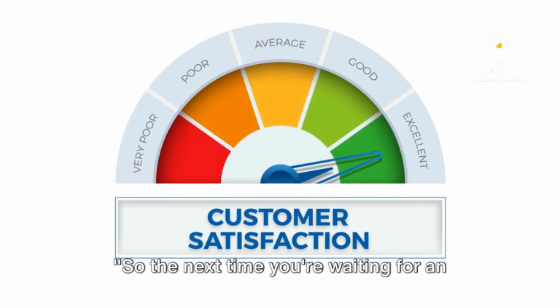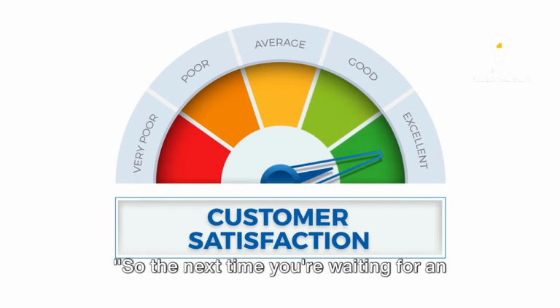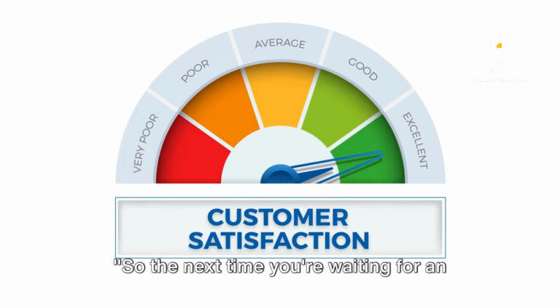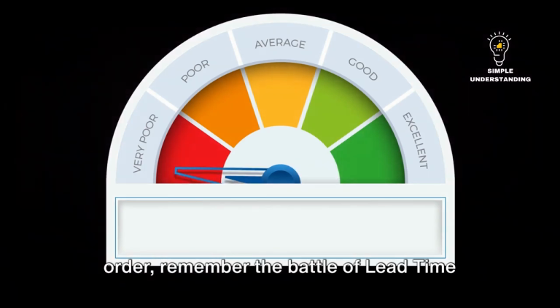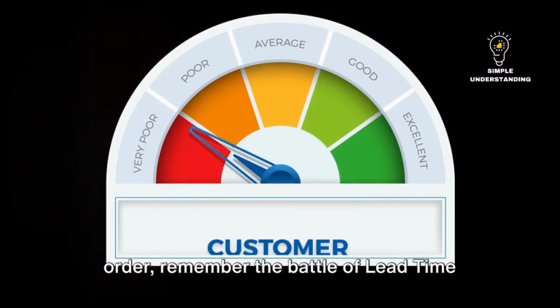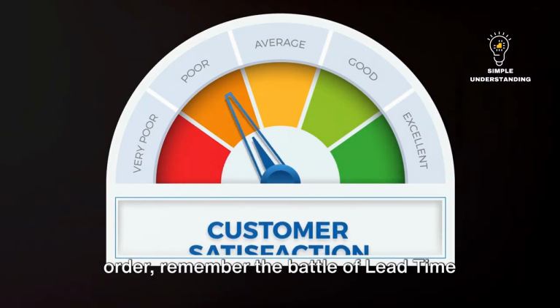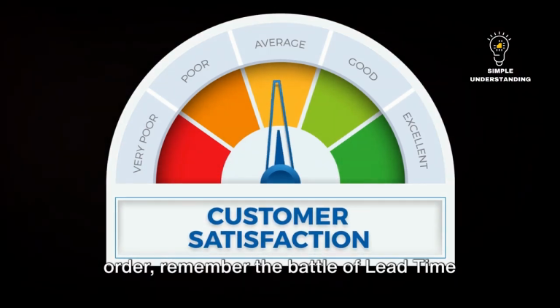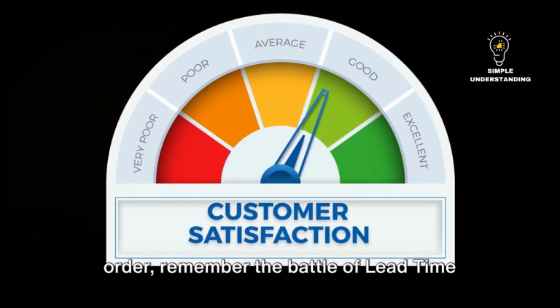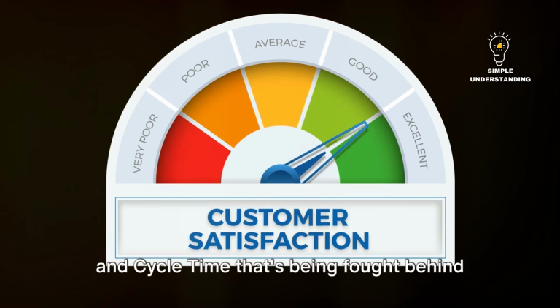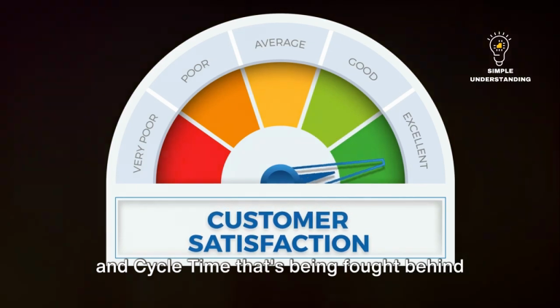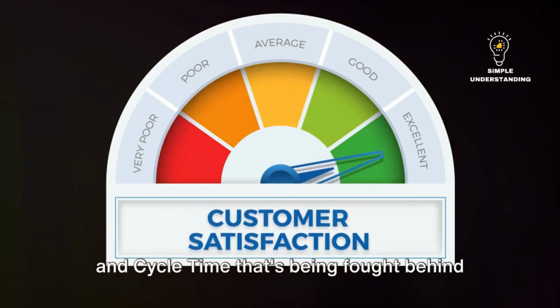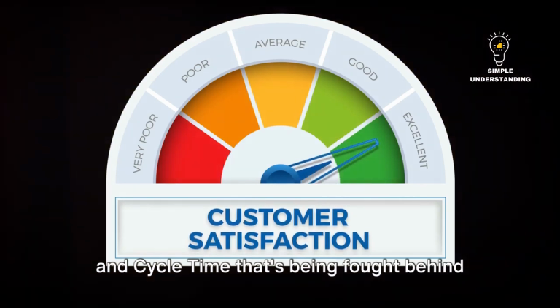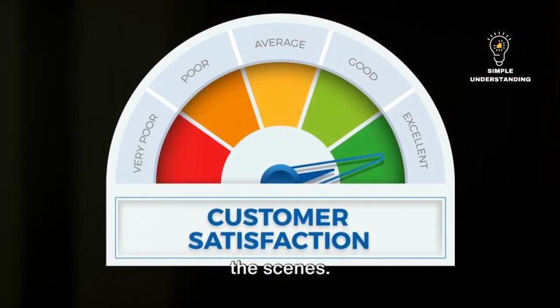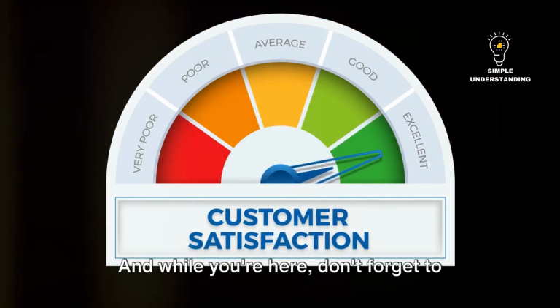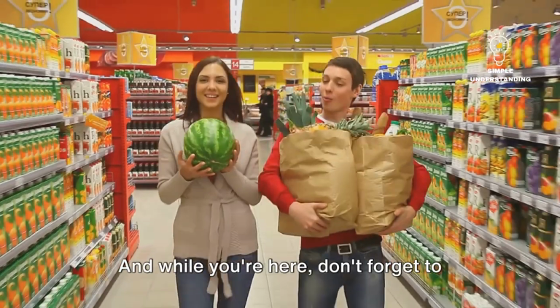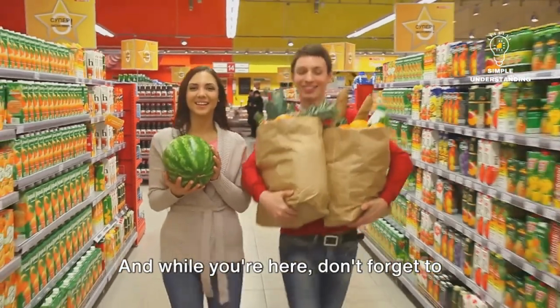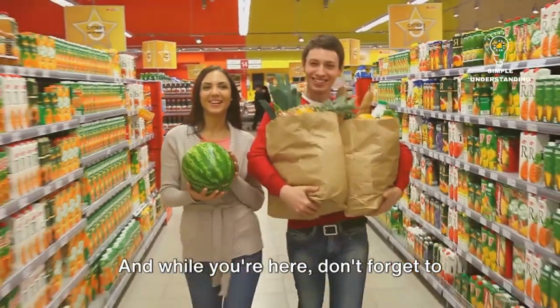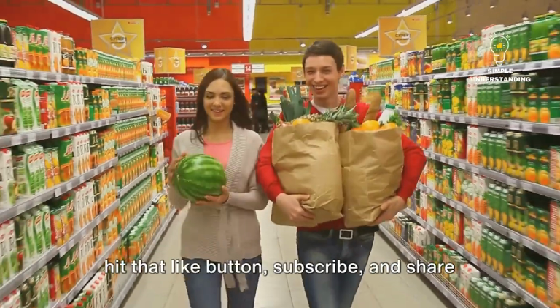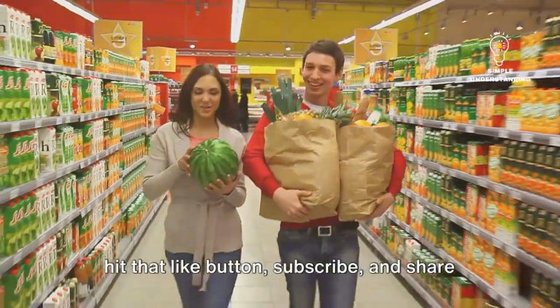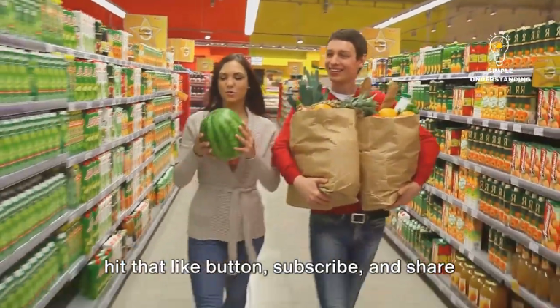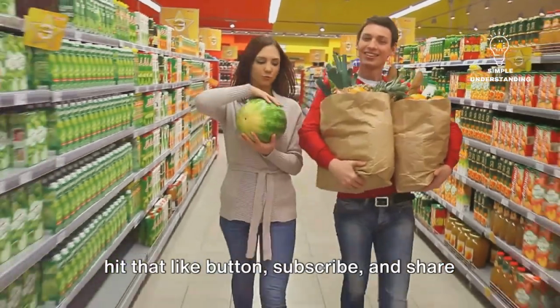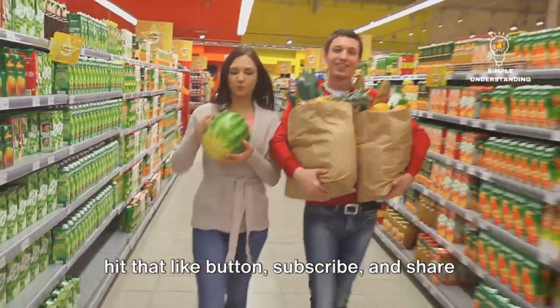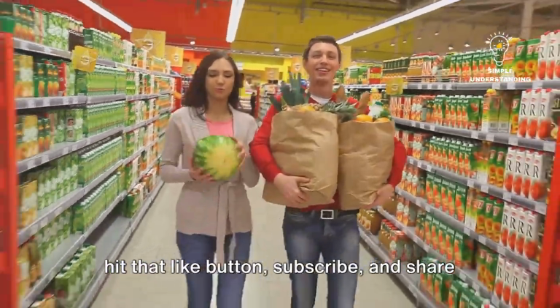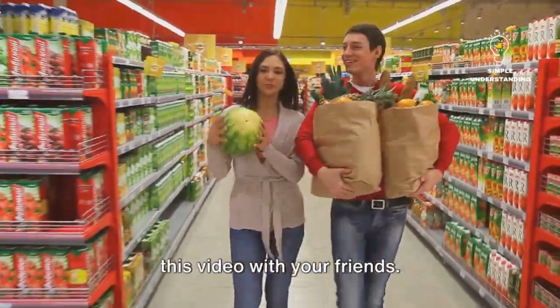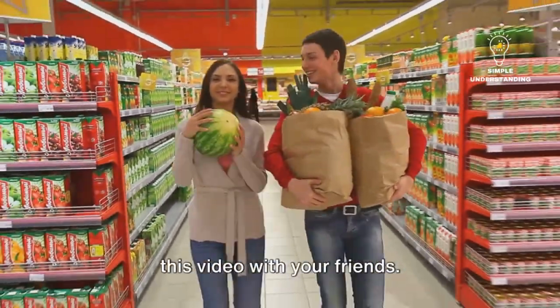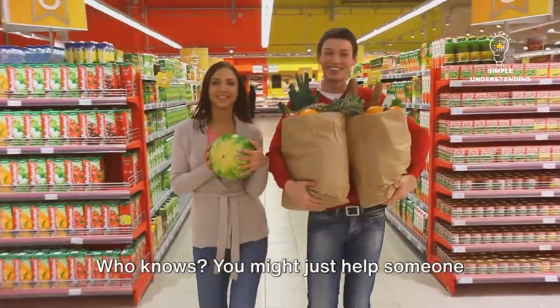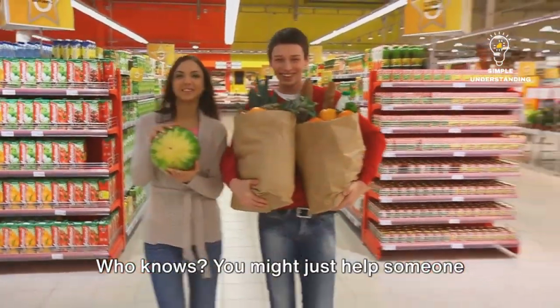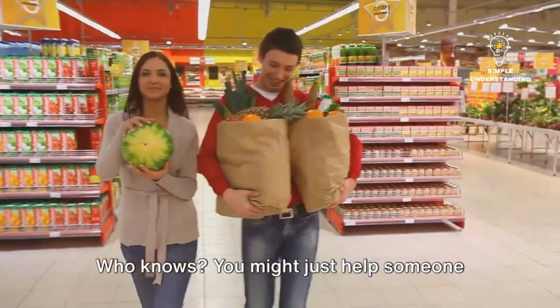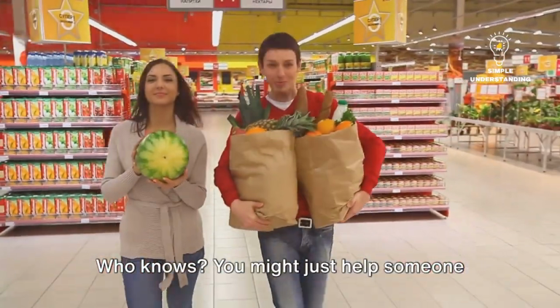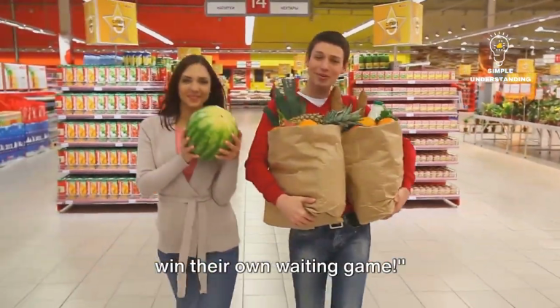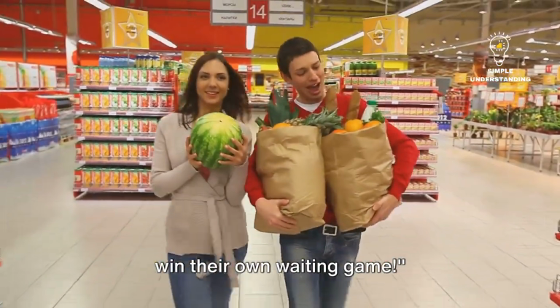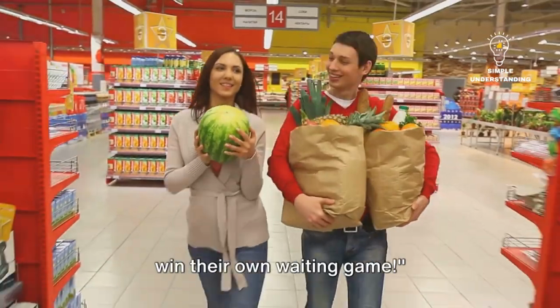So the next time you're waiting for an order, remember the battle of lead time and cycle time that's being fought behind the scenes. And while you're here, don't forget to hit that like button, subscribe, and share this video with your friends. Who knows, you might just help someone win their own waiting game.